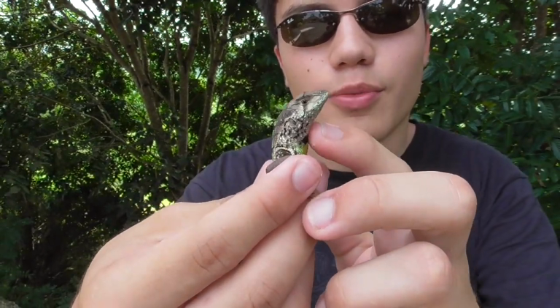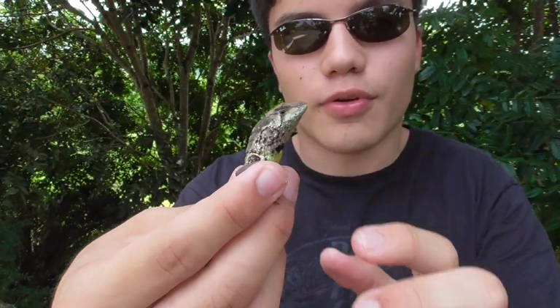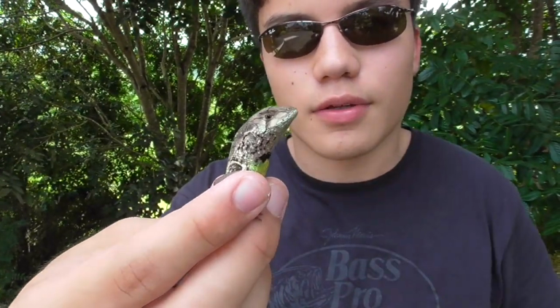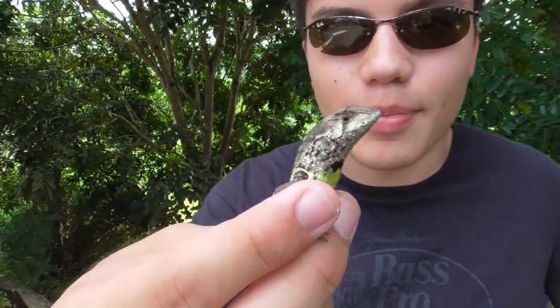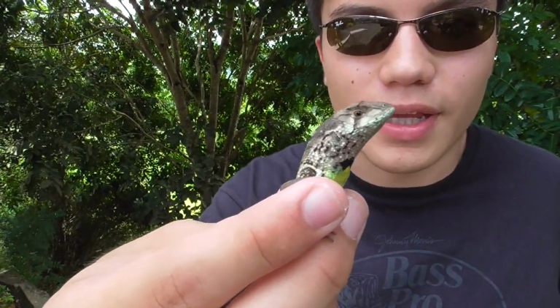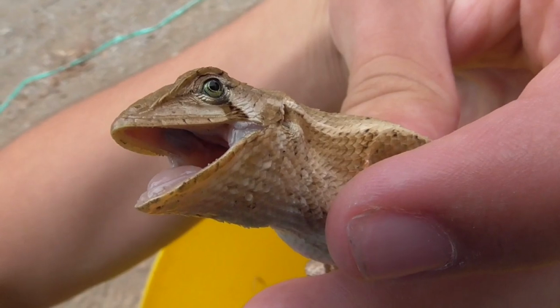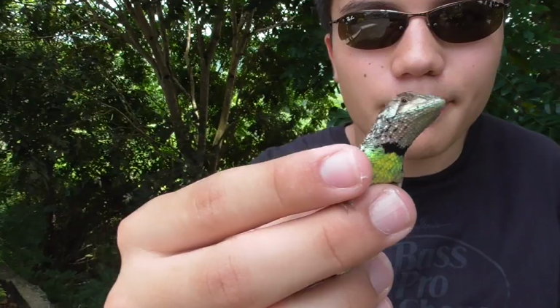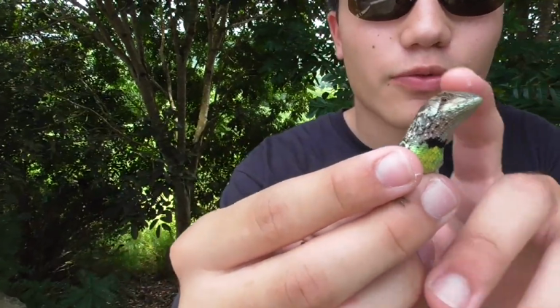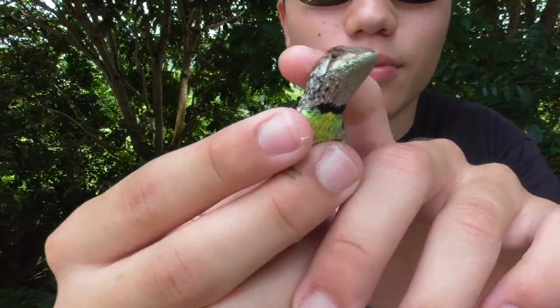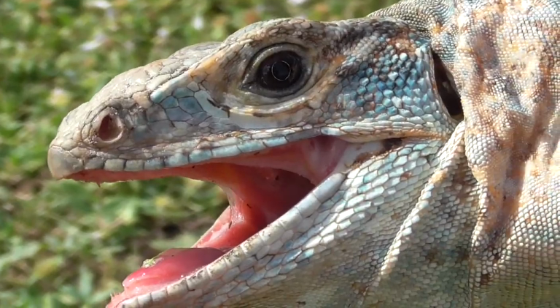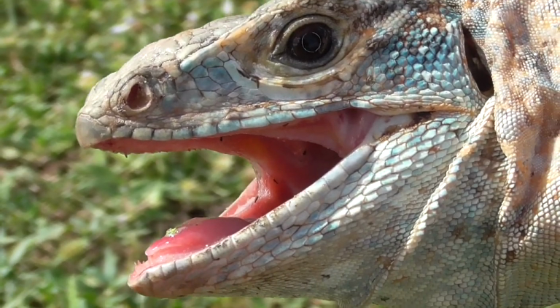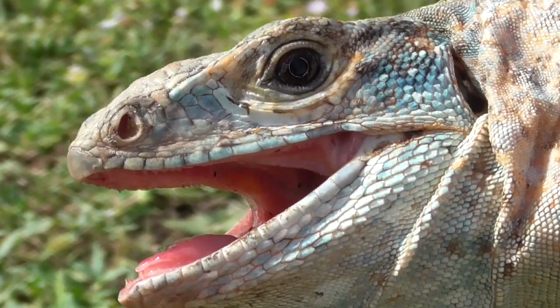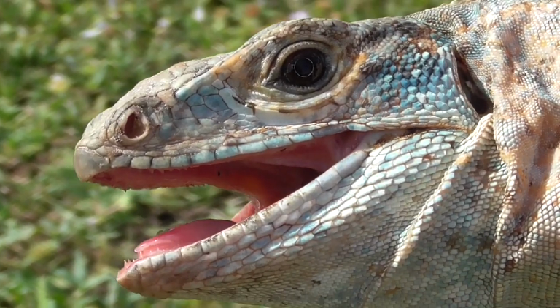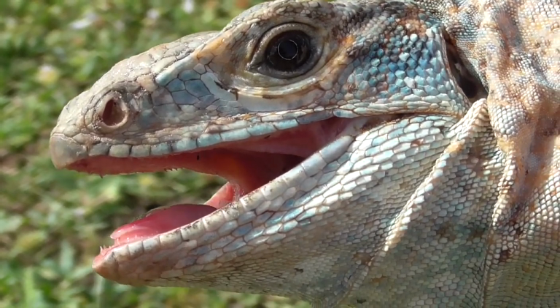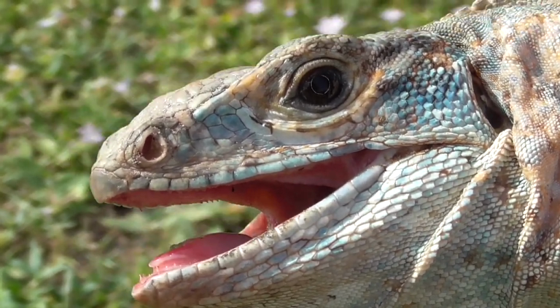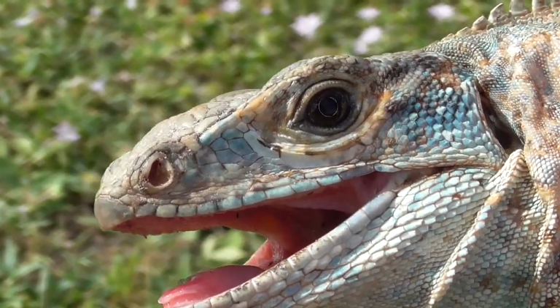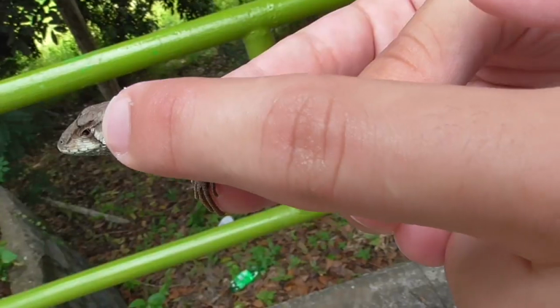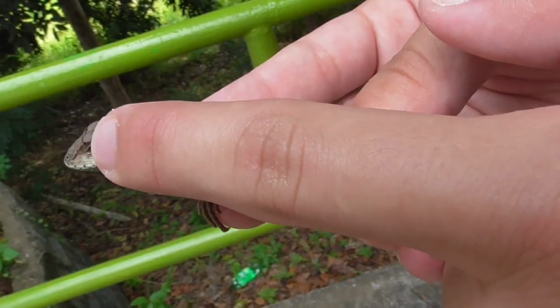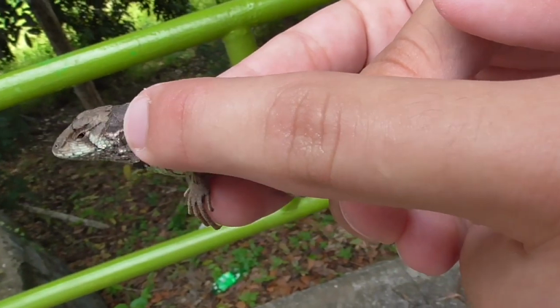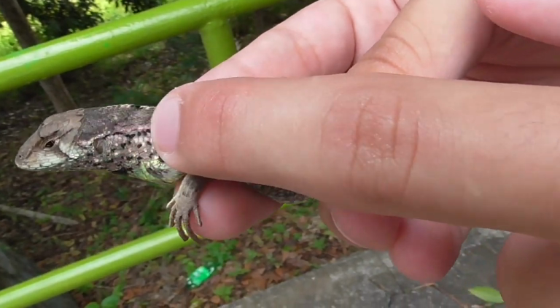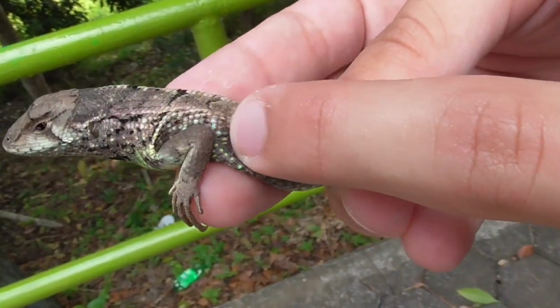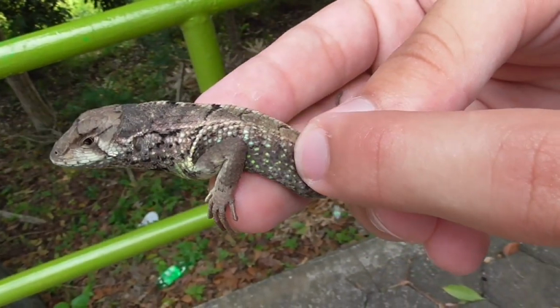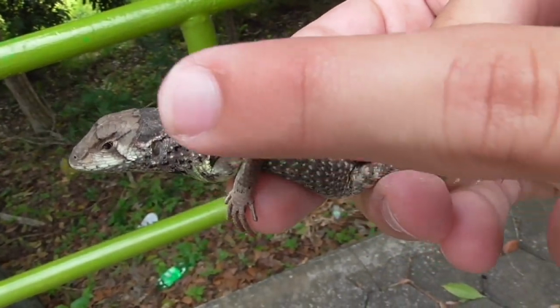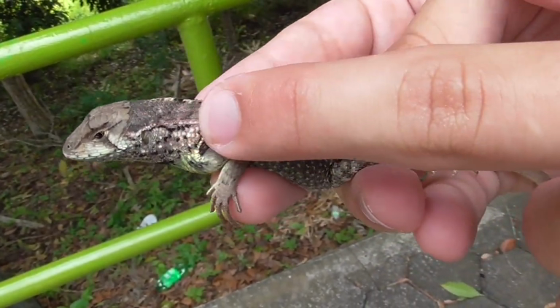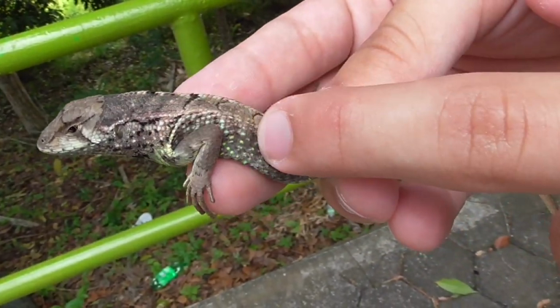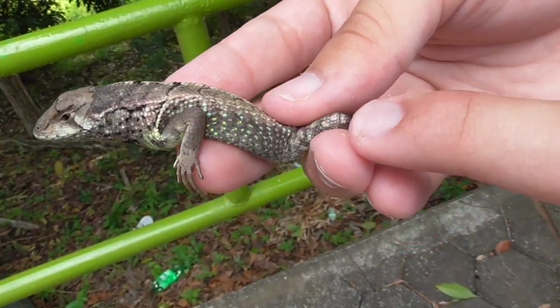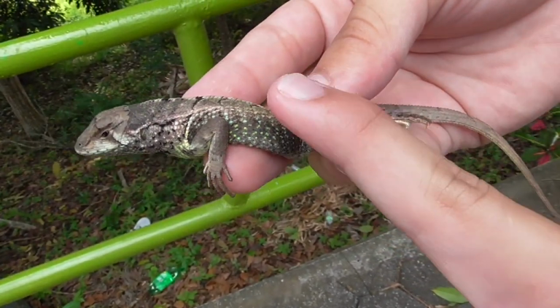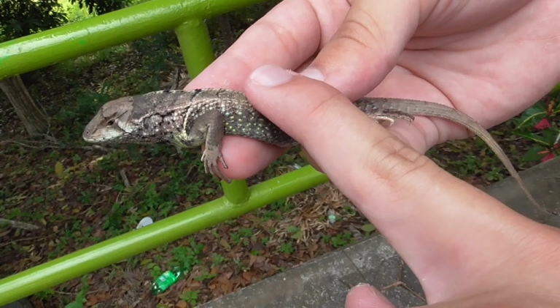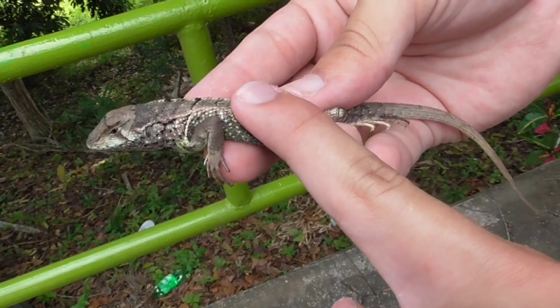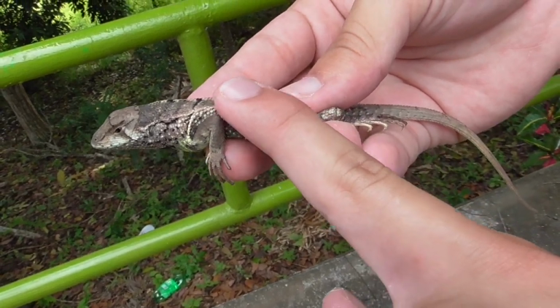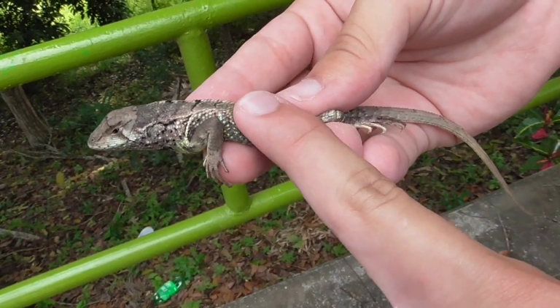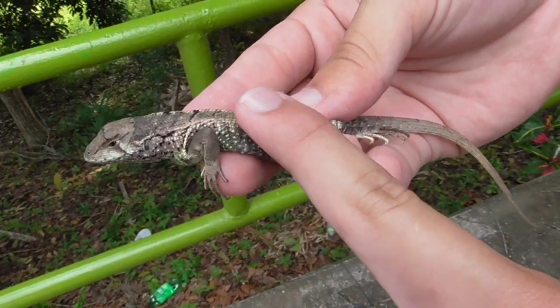Normally they'll be quite snappy, but this guy's really chill. Just like the Spiny Tail Iguanas, these guys have serrated scales. So if you run your finger along this way, it's smooth, but if you go the other way, it's very rough.